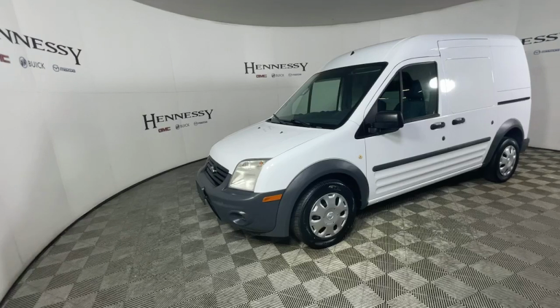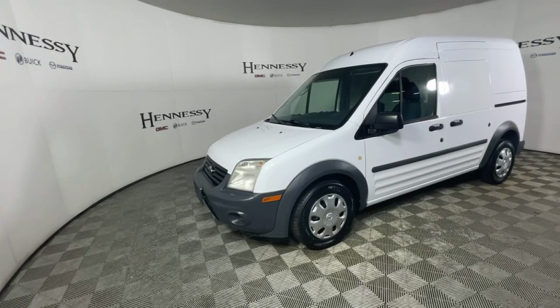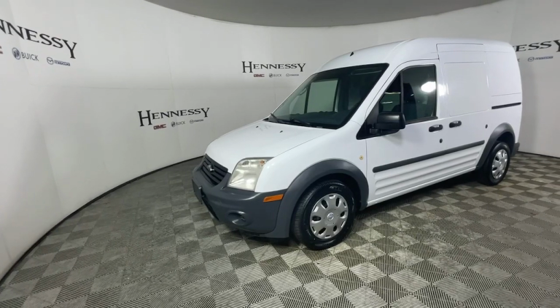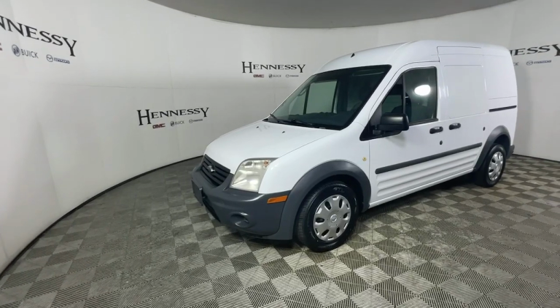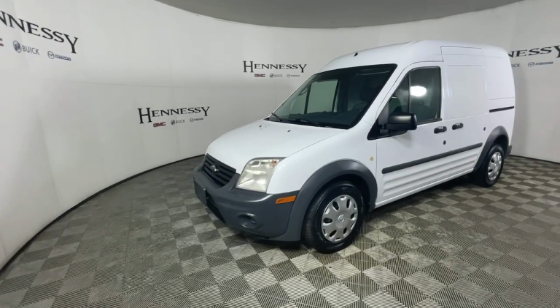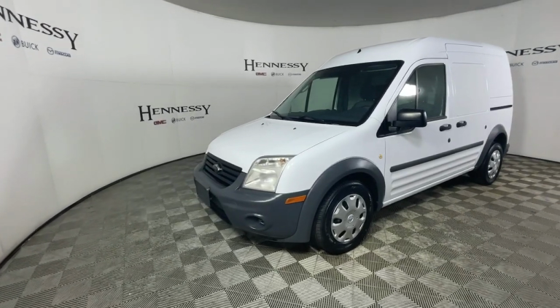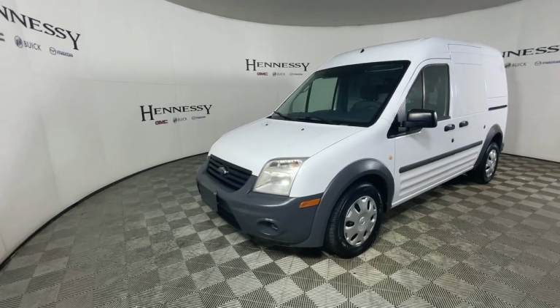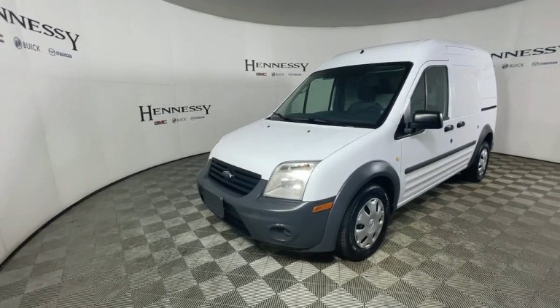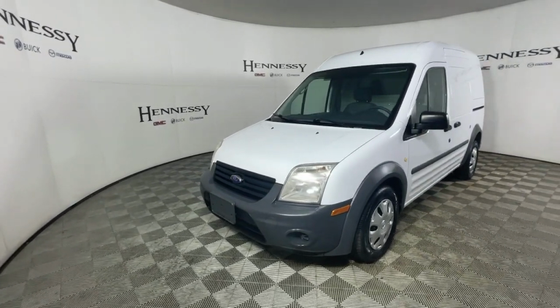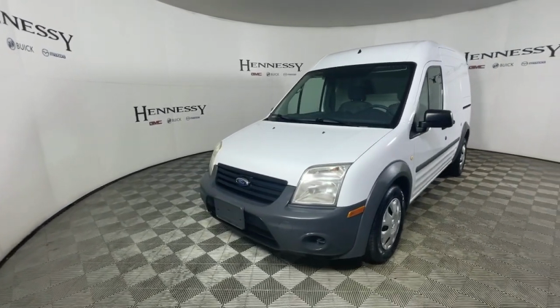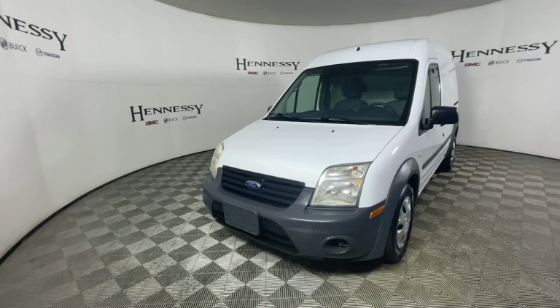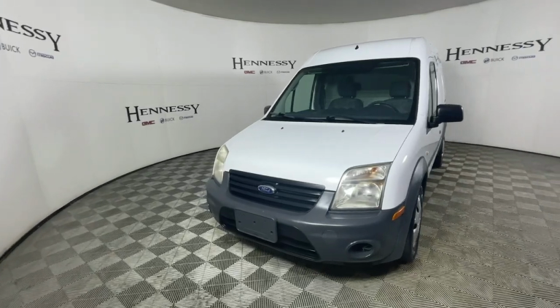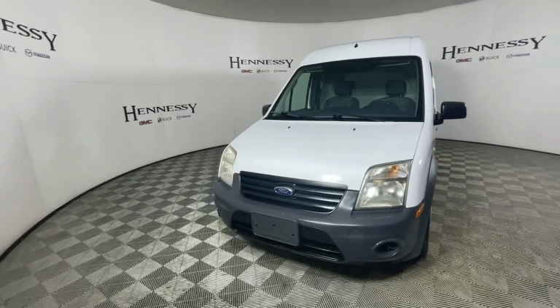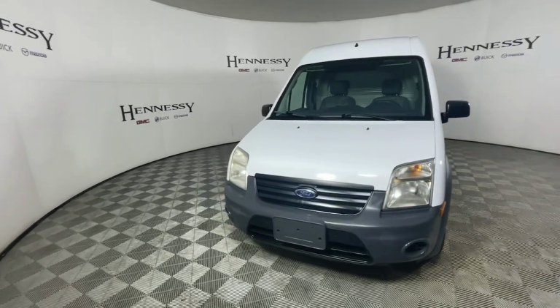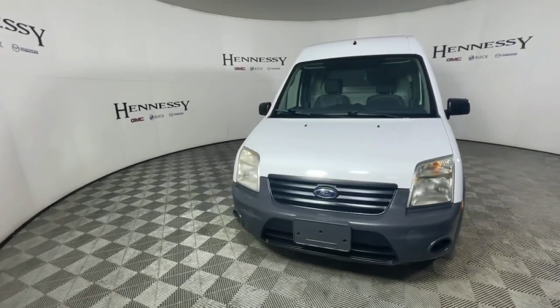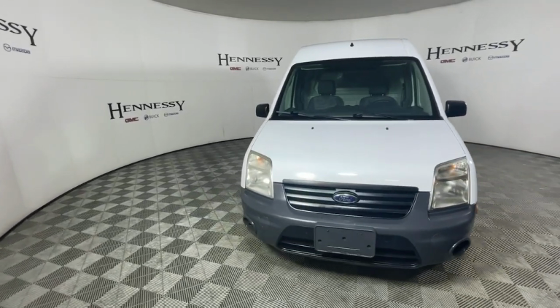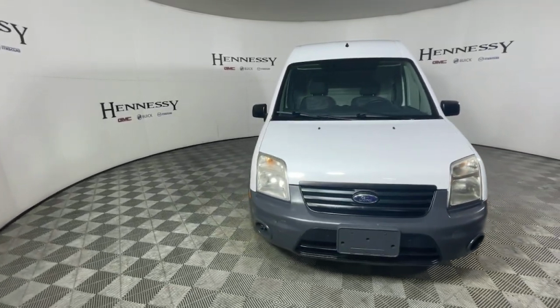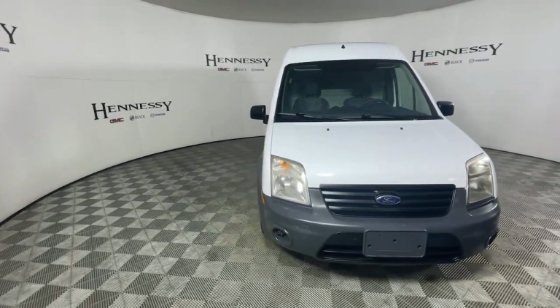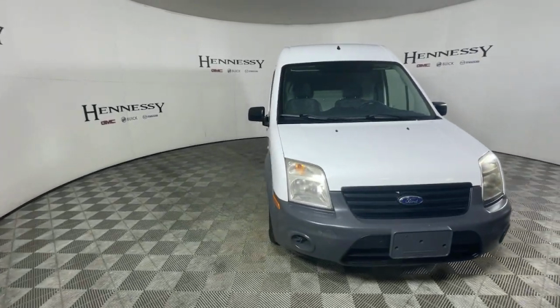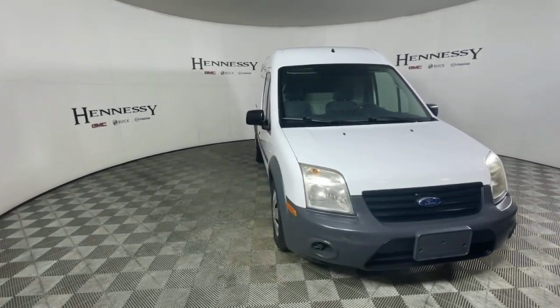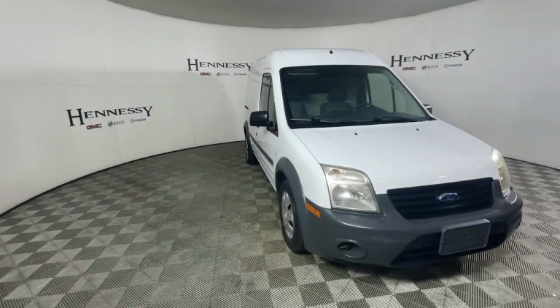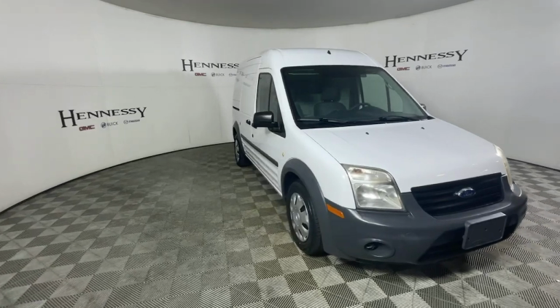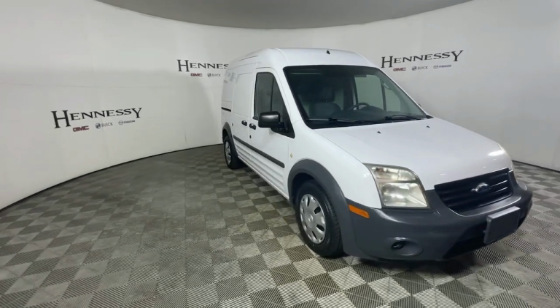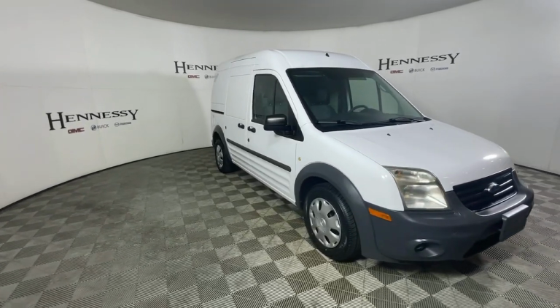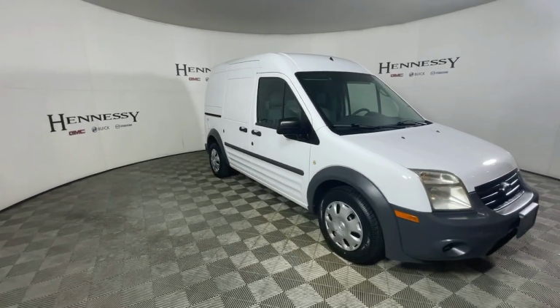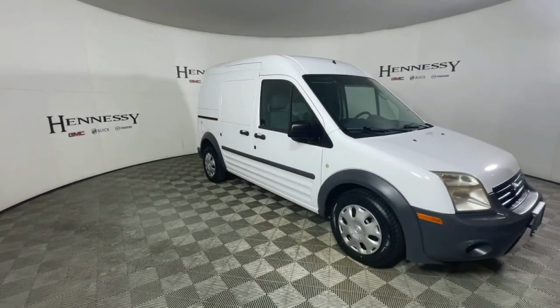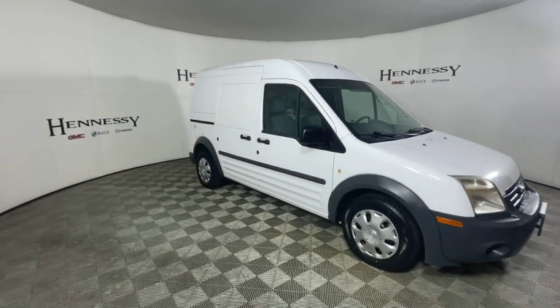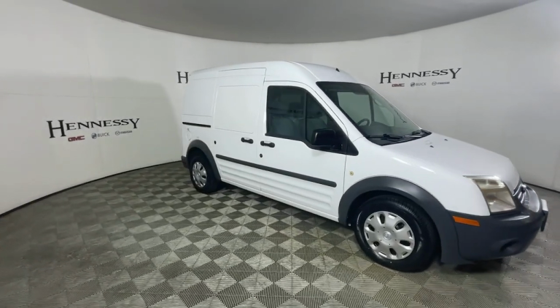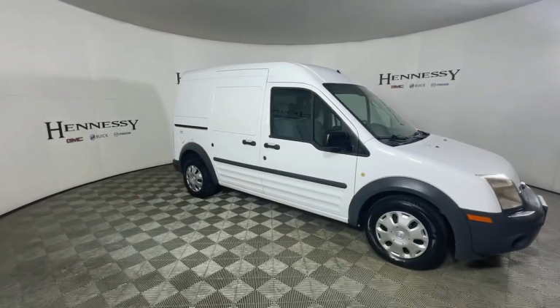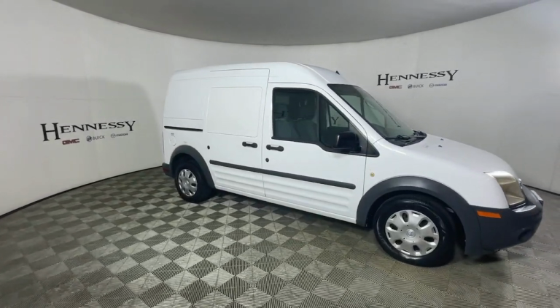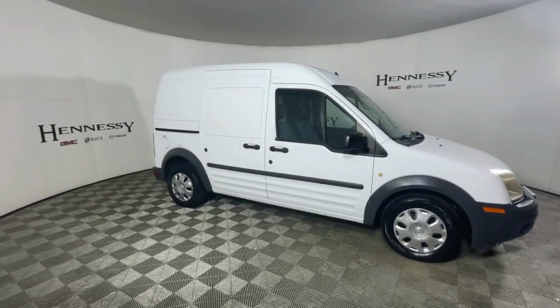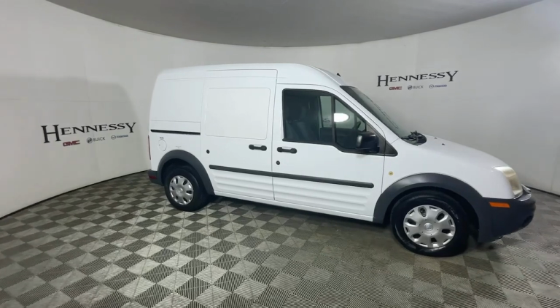Get into the 2012 Ford Transit Connect. This vehicle still has fewer than 10,000 miles on the clock, so it won't last long. Here's a Ford Transit Connect commercial, the comfortable and convenient small van that's ideal for use in urban settings.